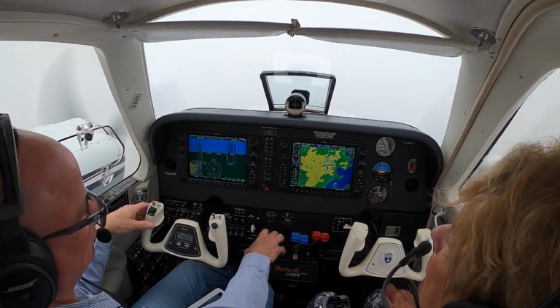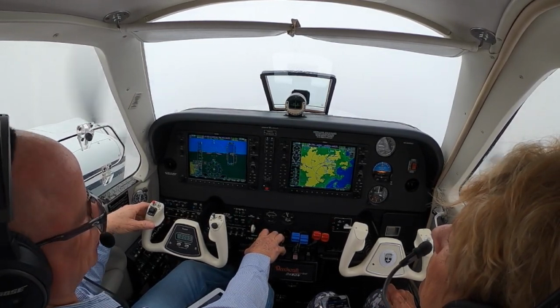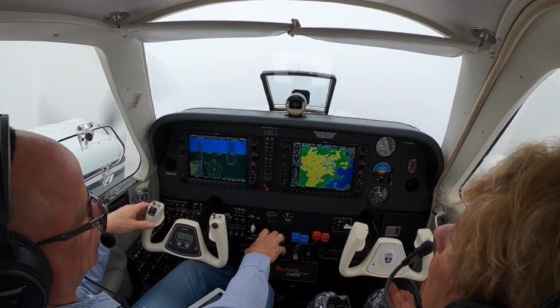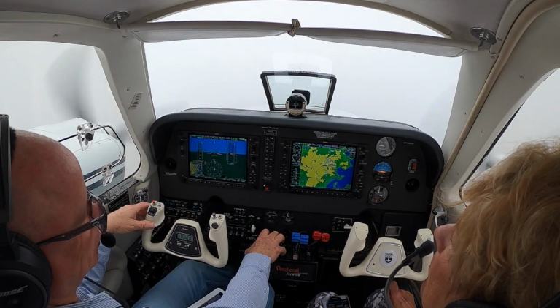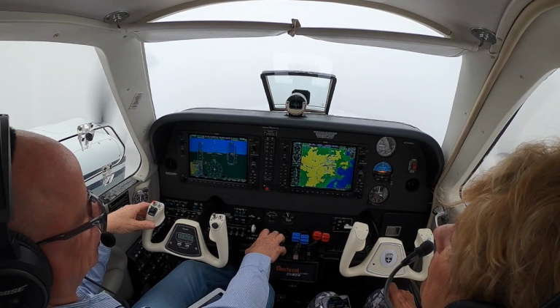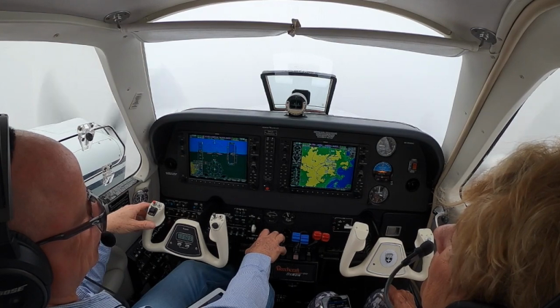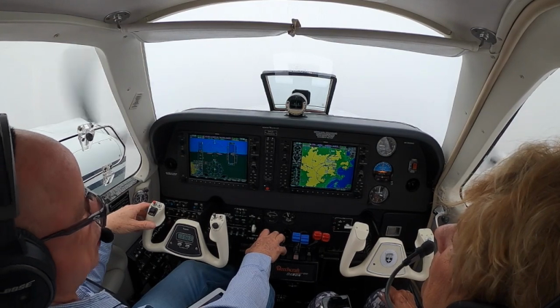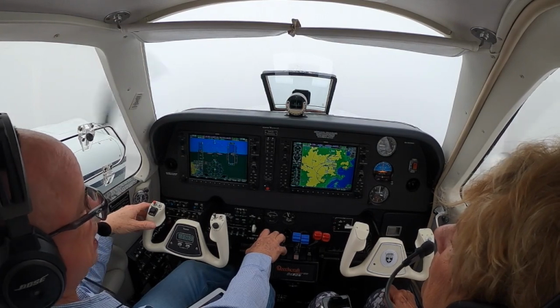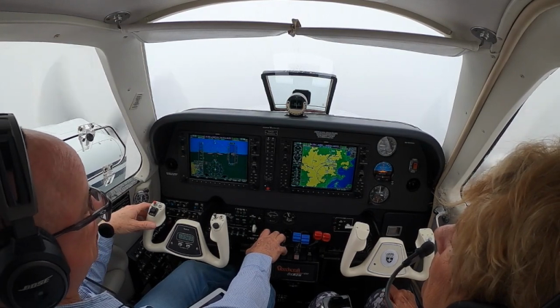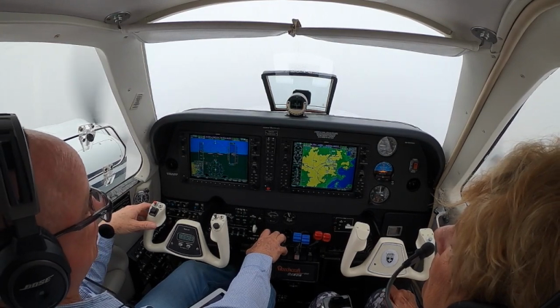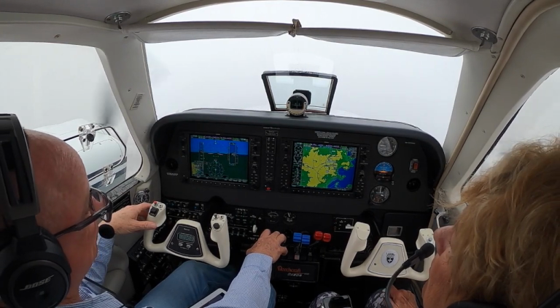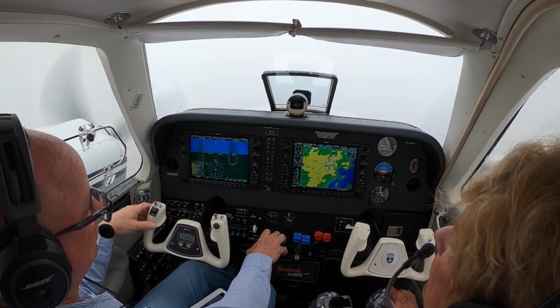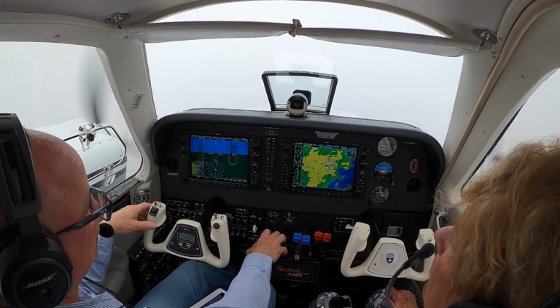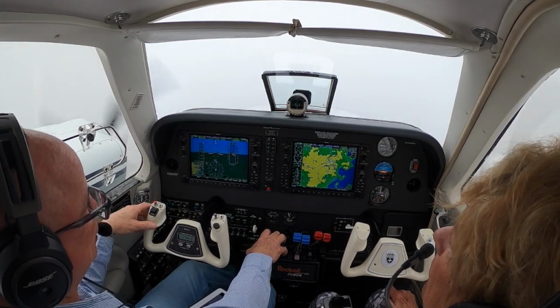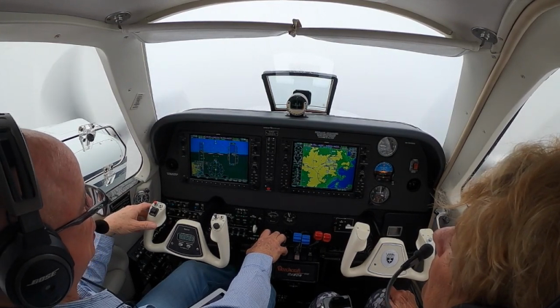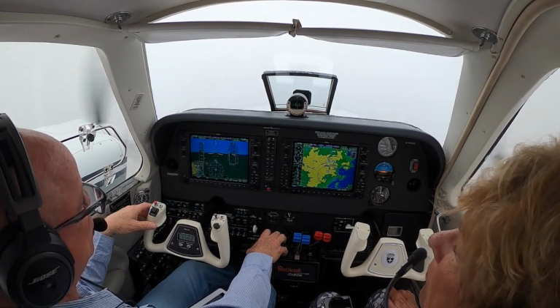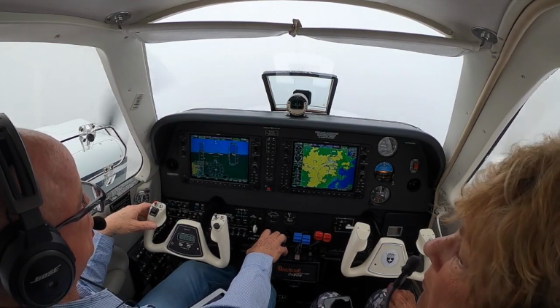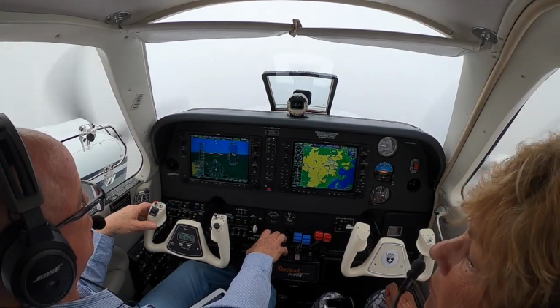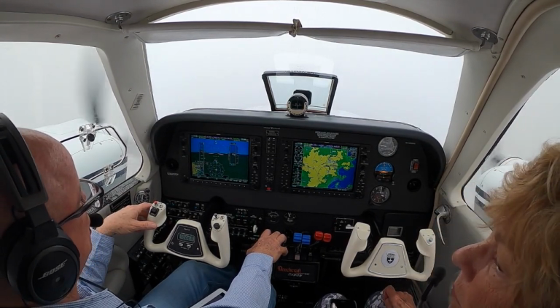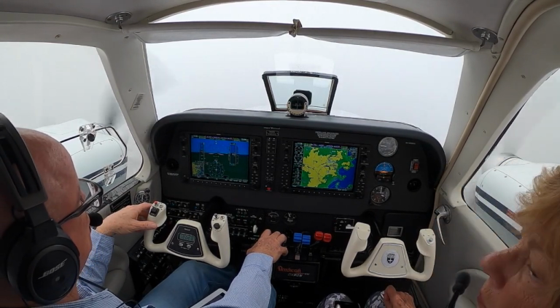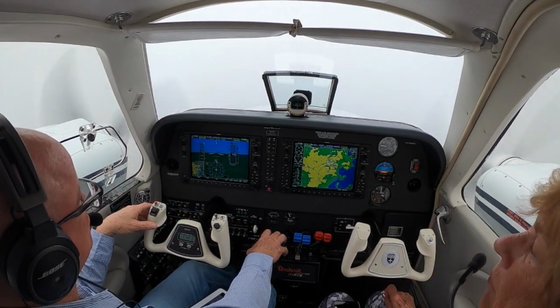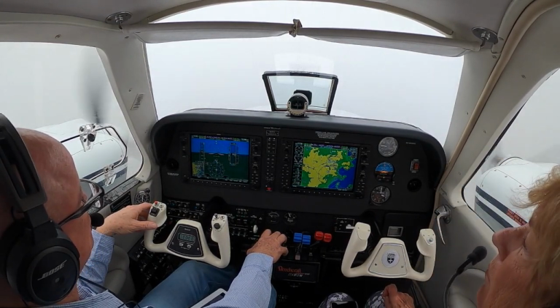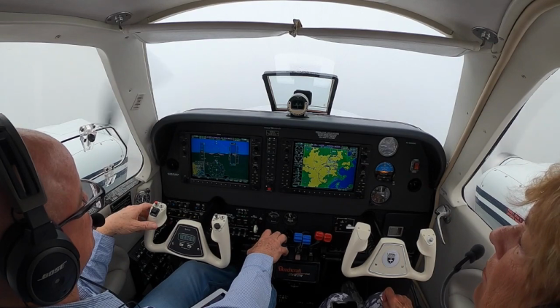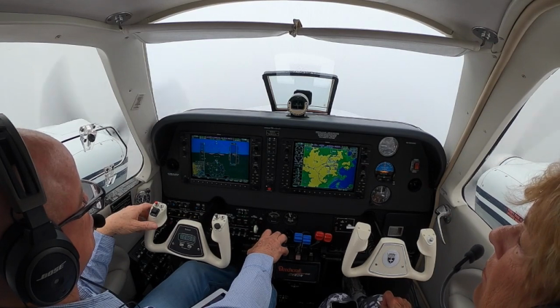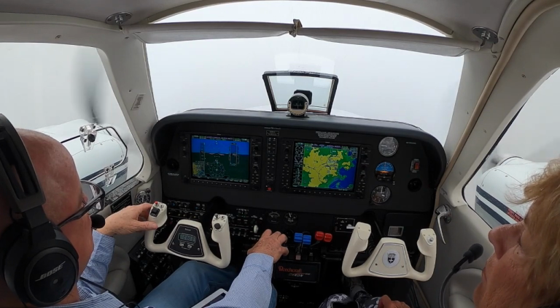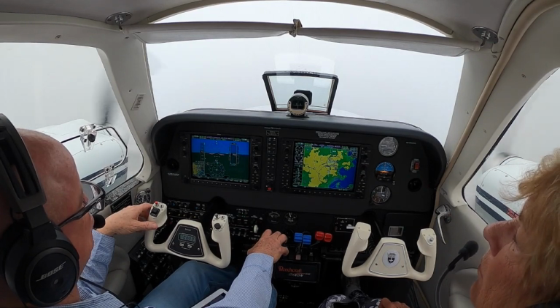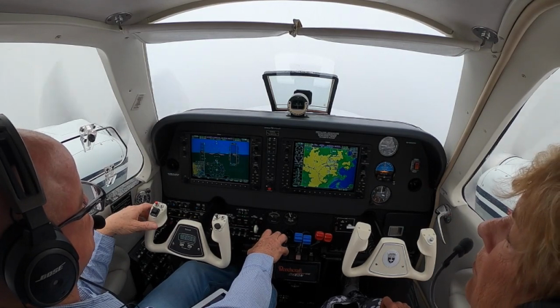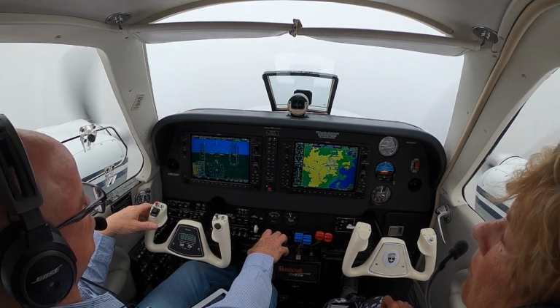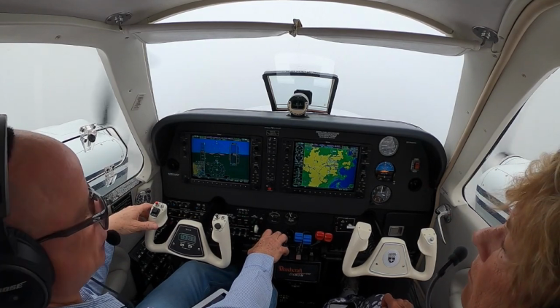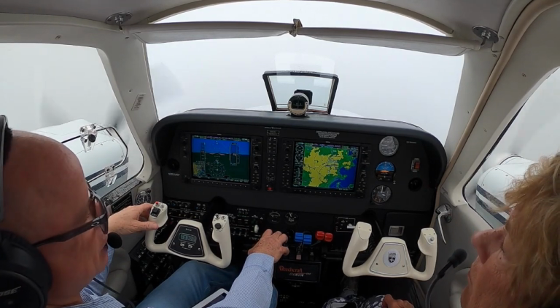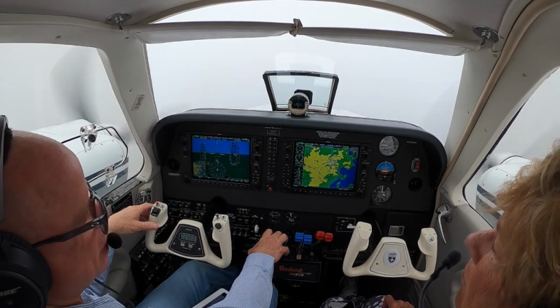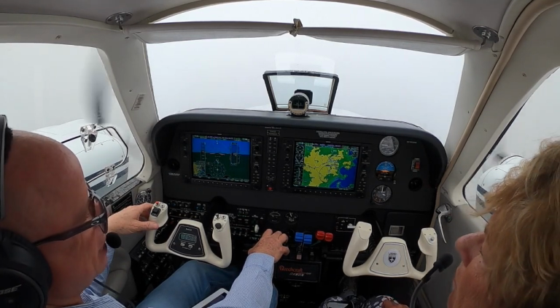Where out are we, Pete? What's that? Where out are we? We're about 10 miles from Sapo, so 15 miles out.